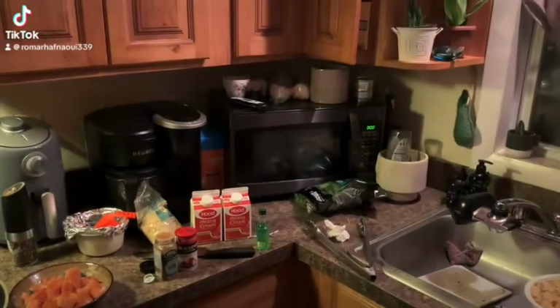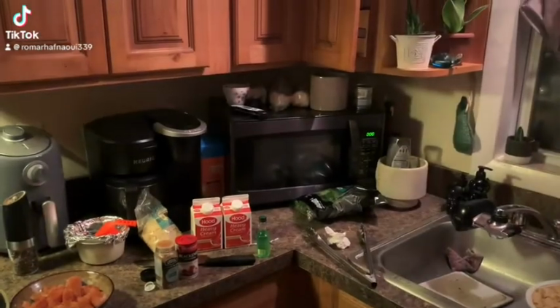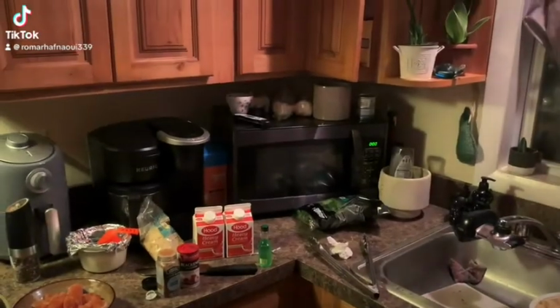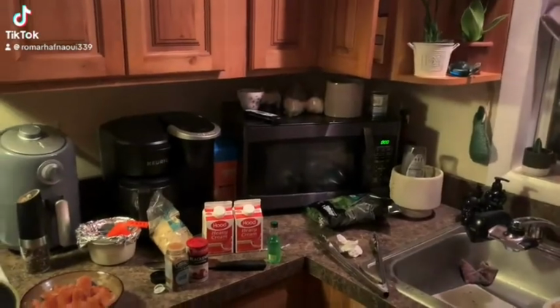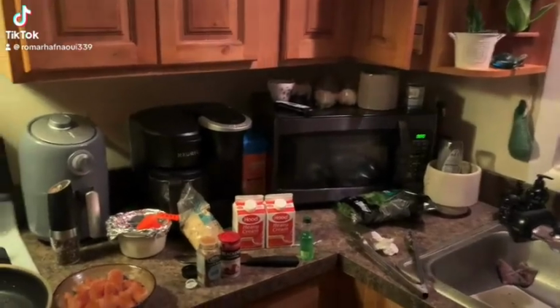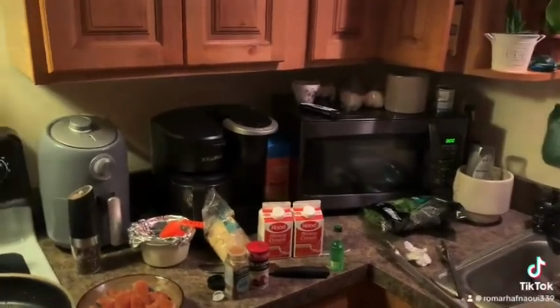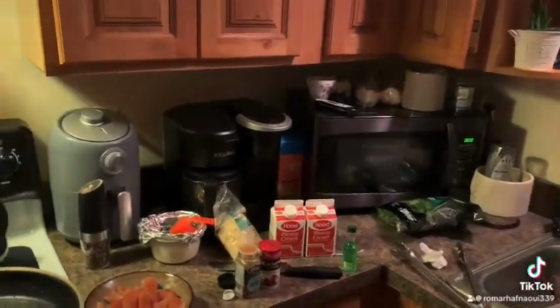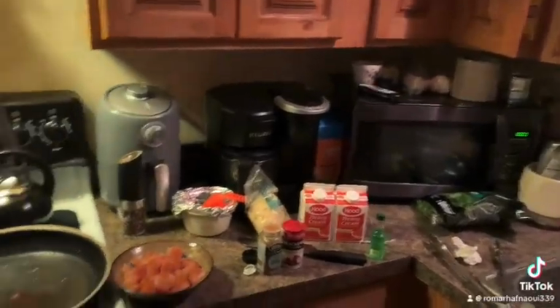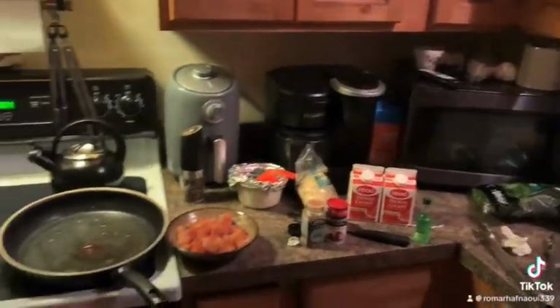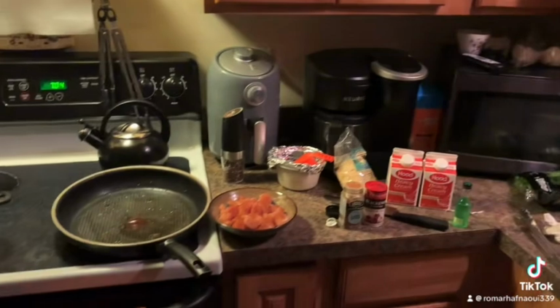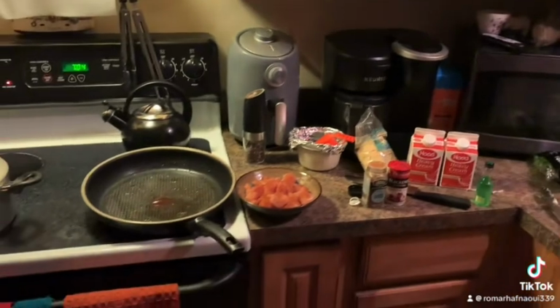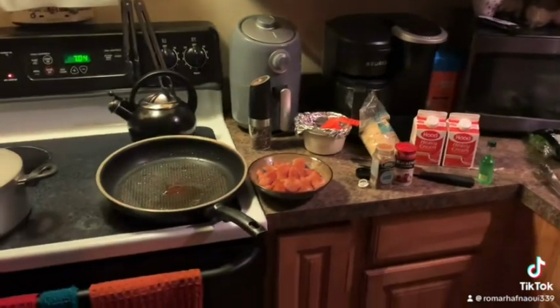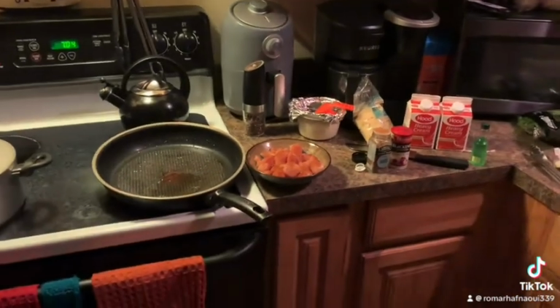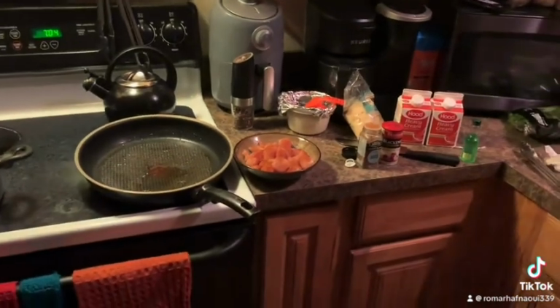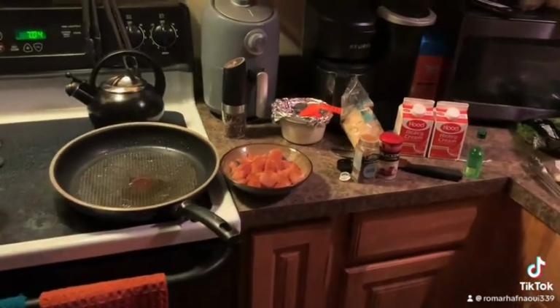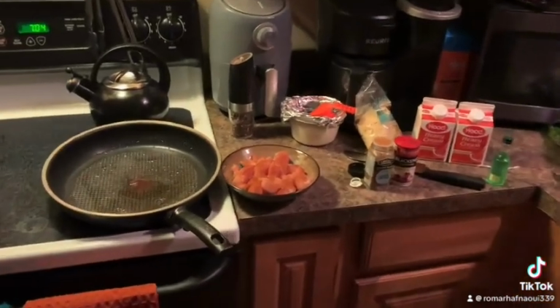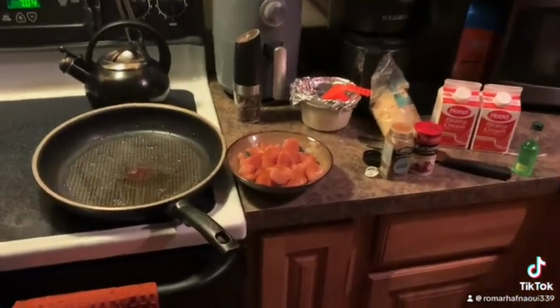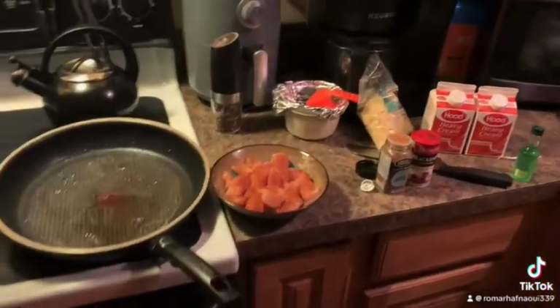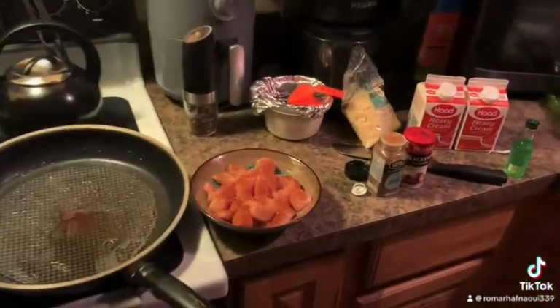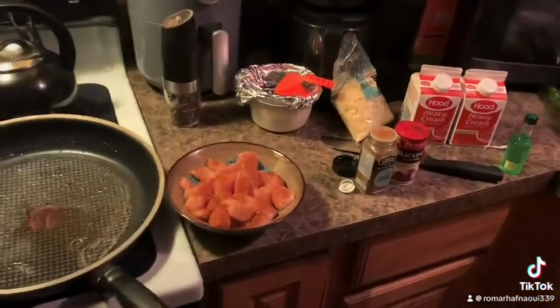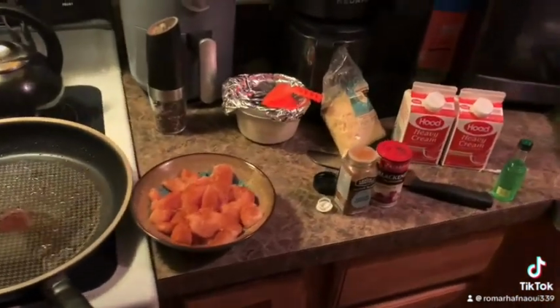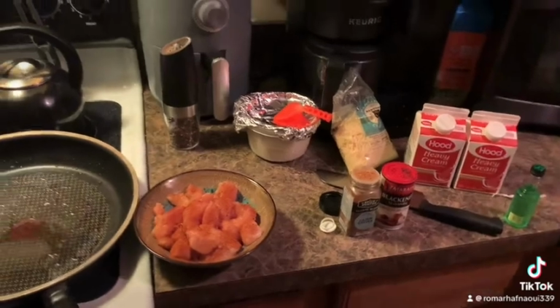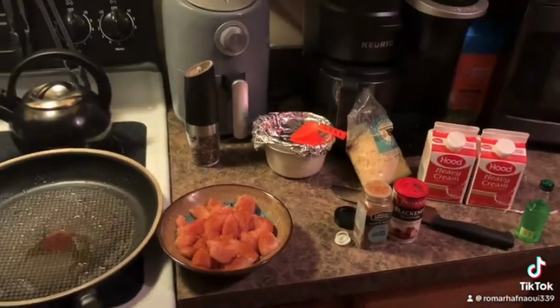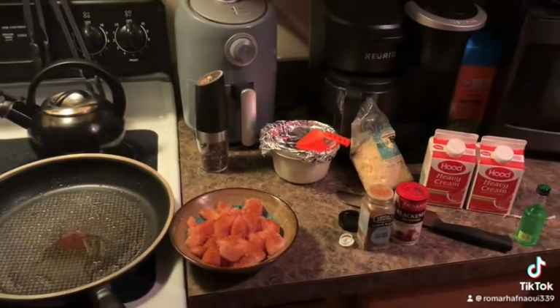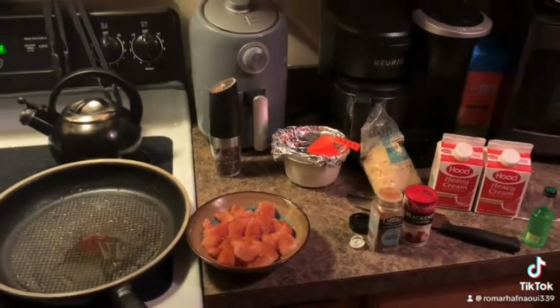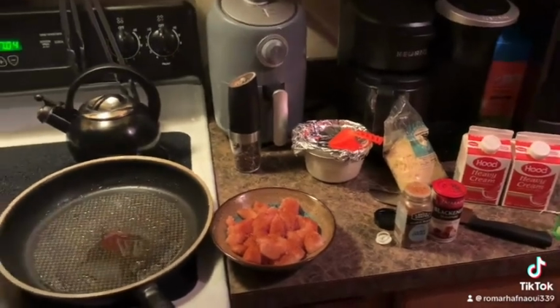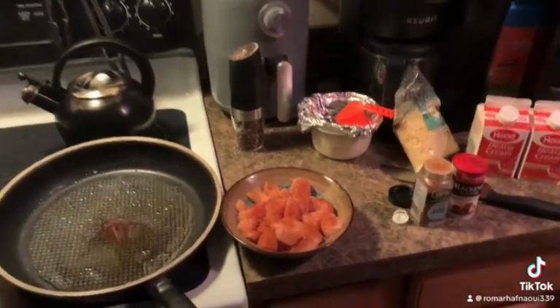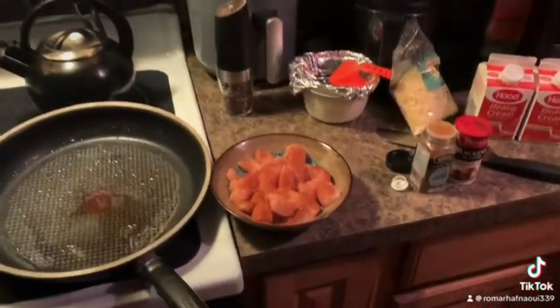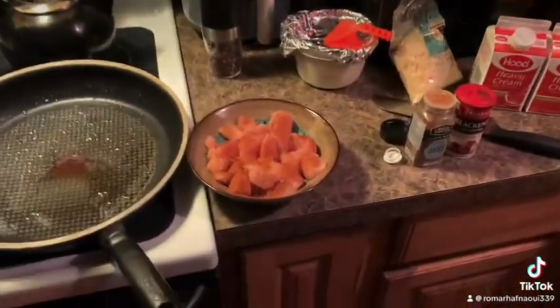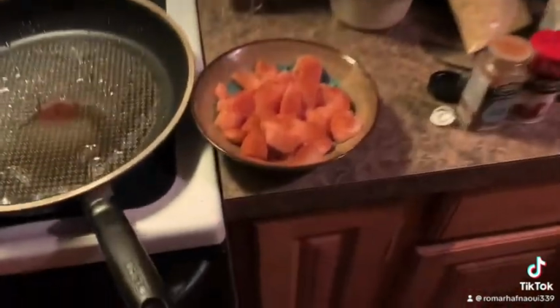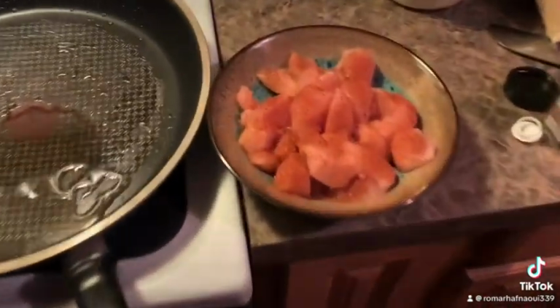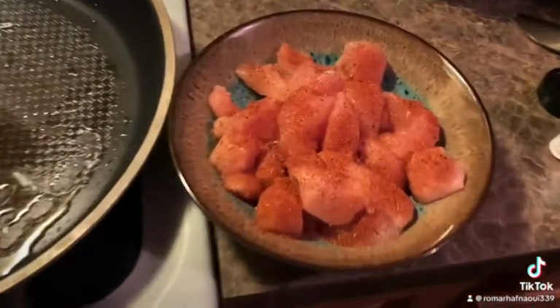Well, here we are guys, and this is going to be my first cooking lesson. Today's recipe is one of my particular favorites — it's blackened chicken alfredo.